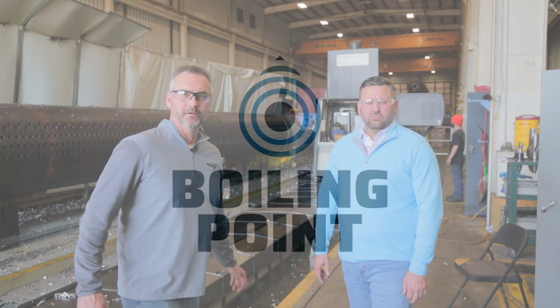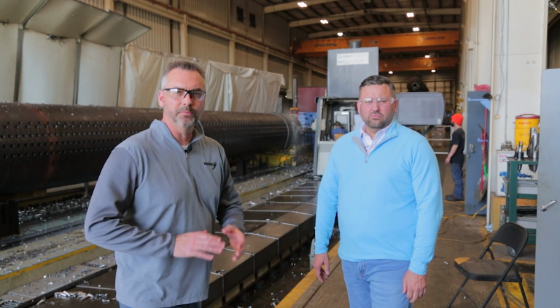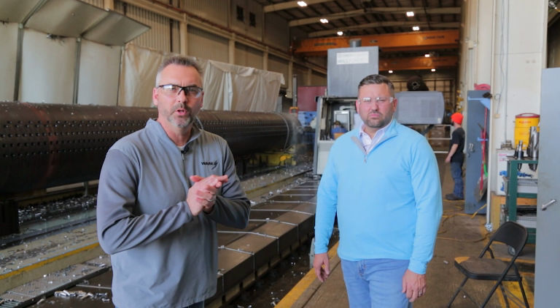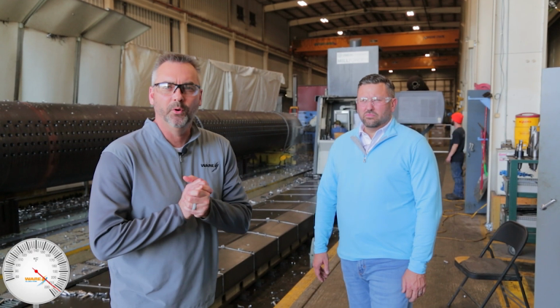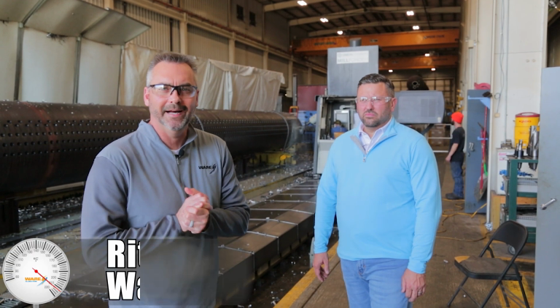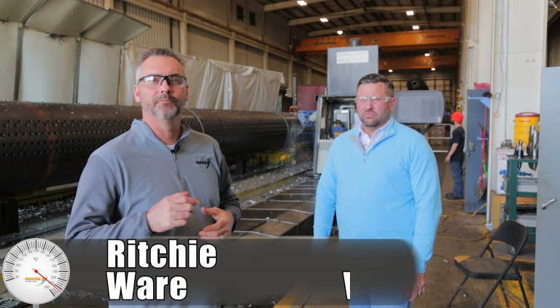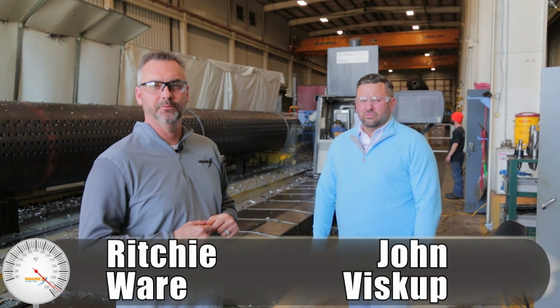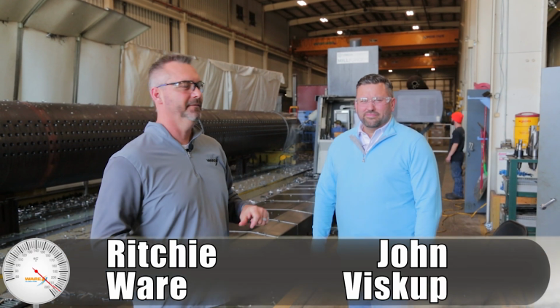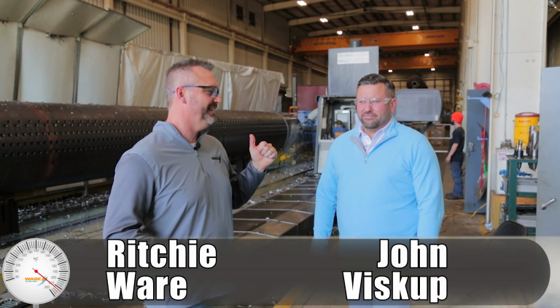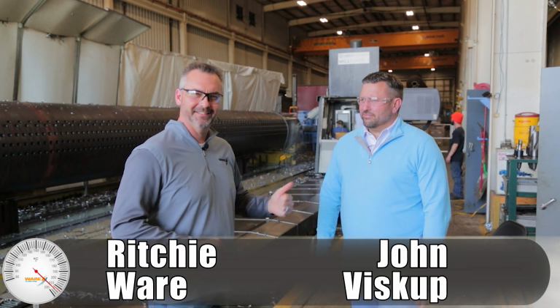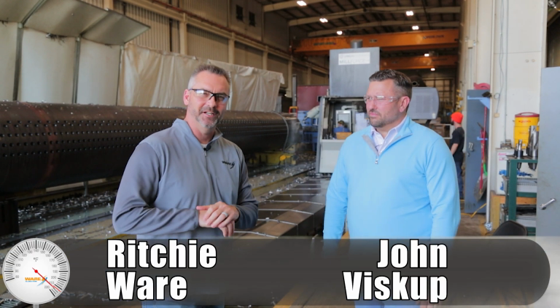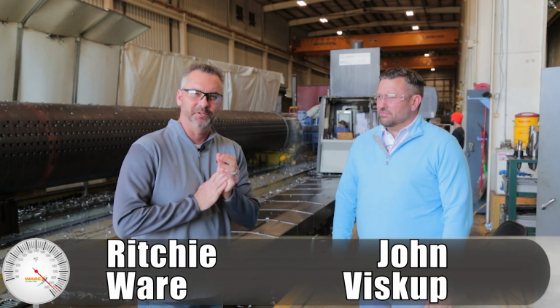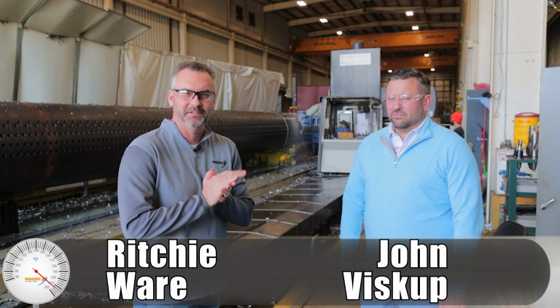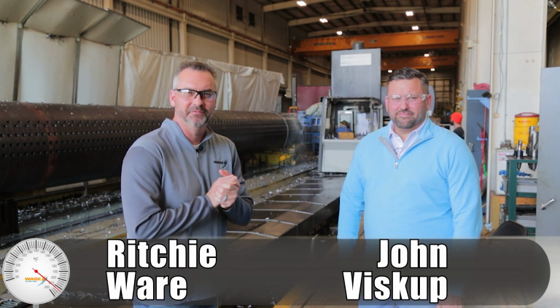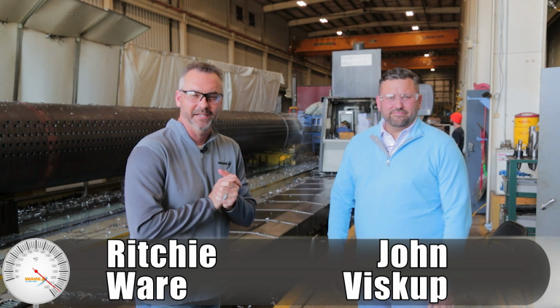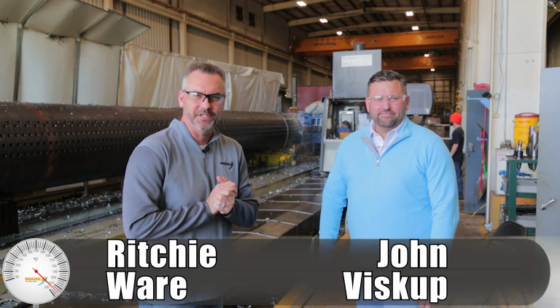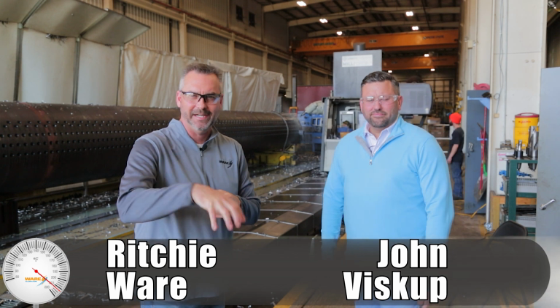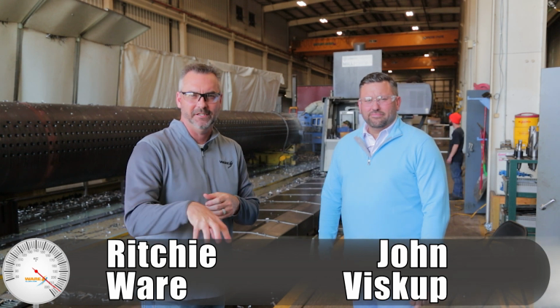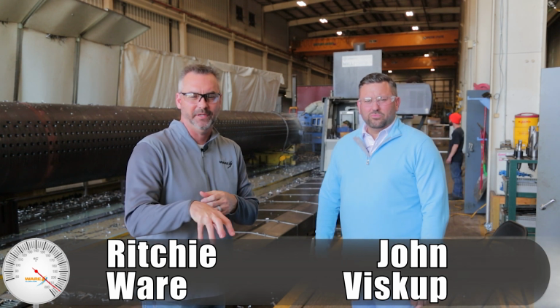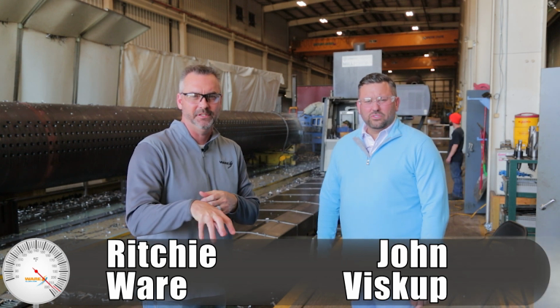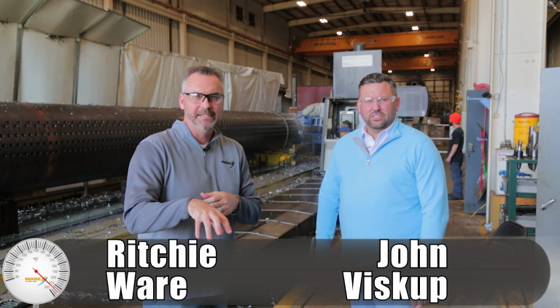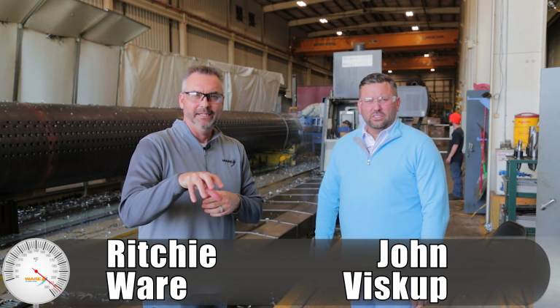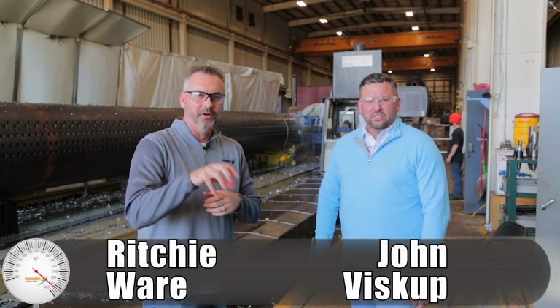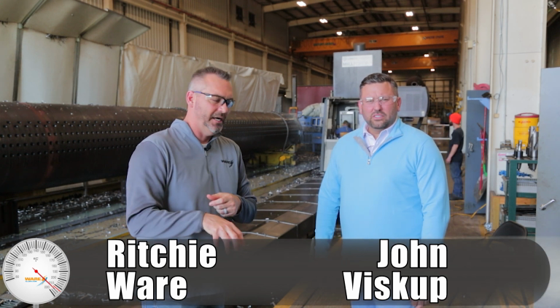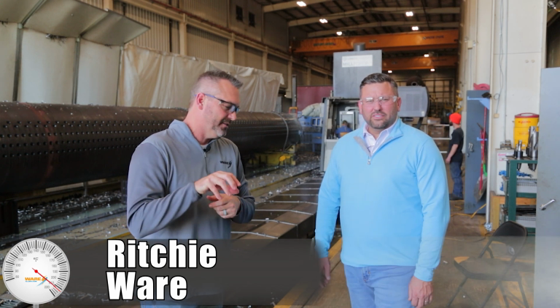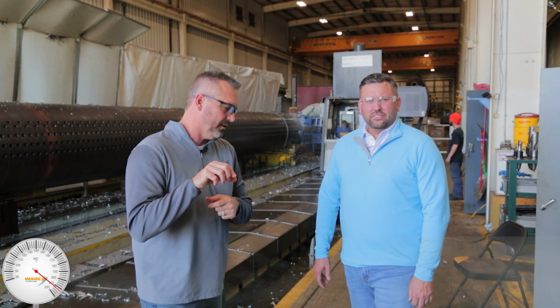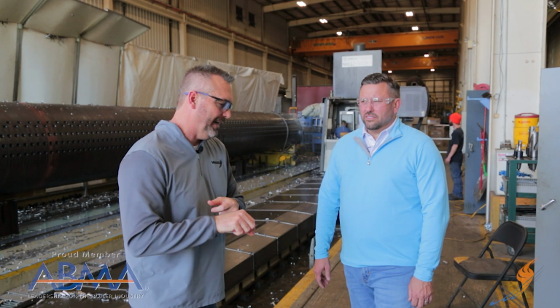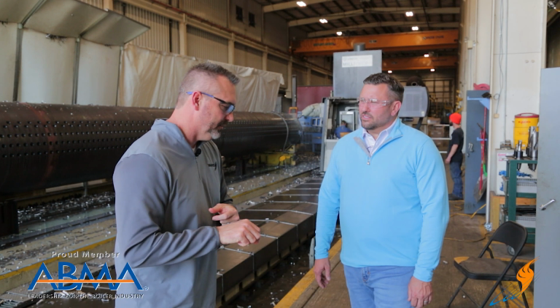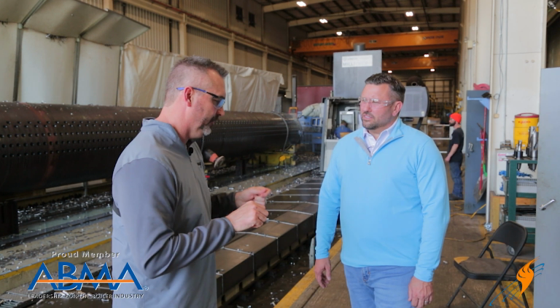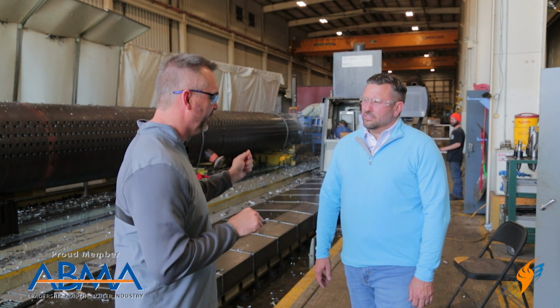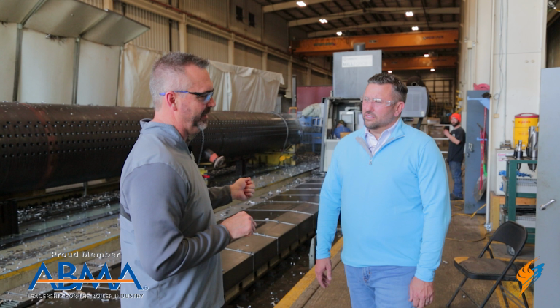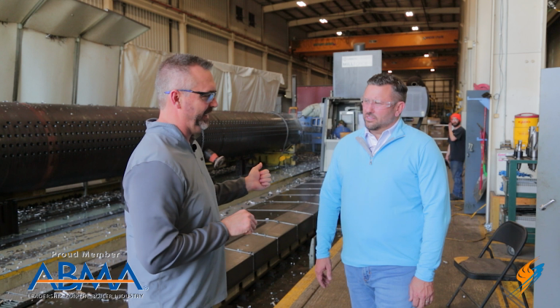Welcome to The Boiling Point. I am Richie Ware. This is John Viscuit, President of Victory Energy. We're actually on location, and I thought we'd talk about your CNC machine.